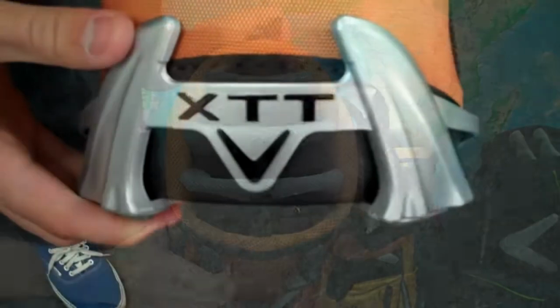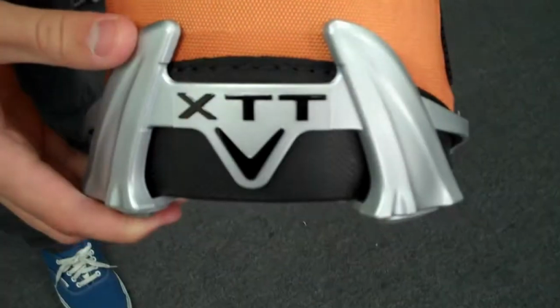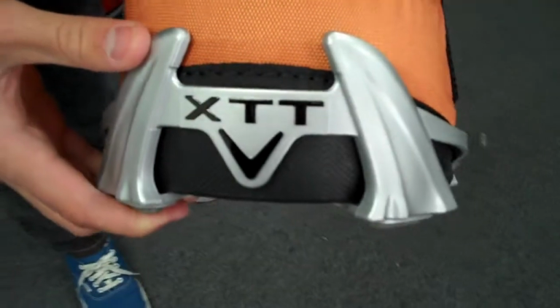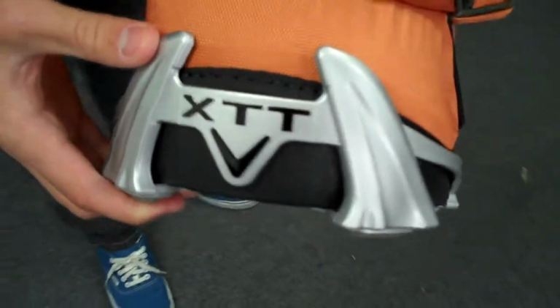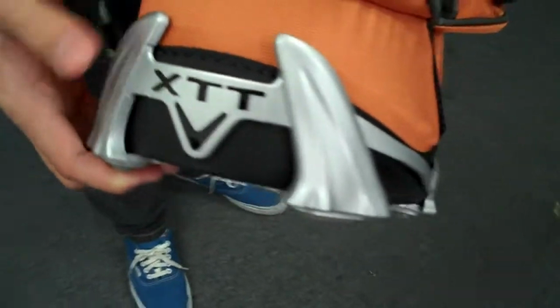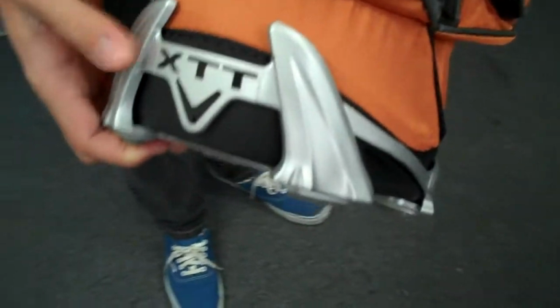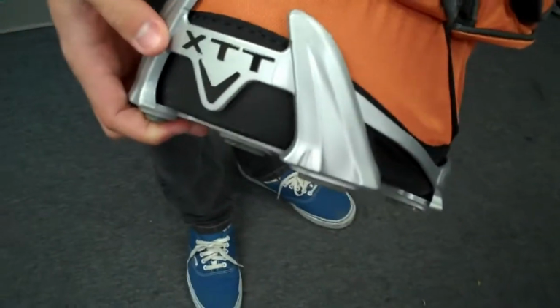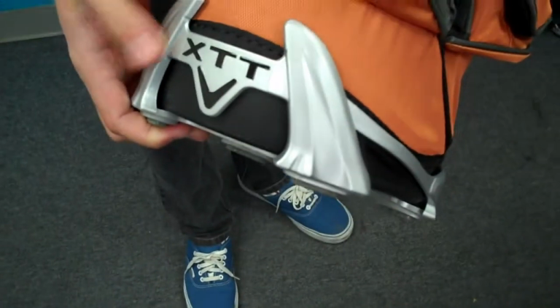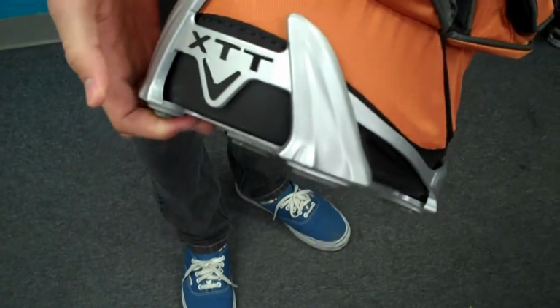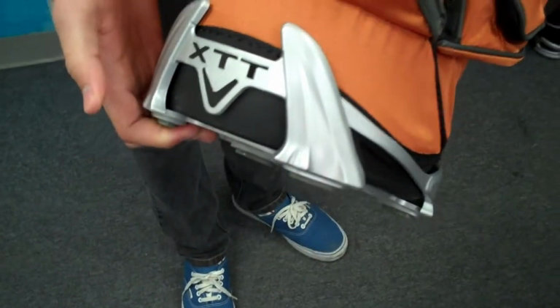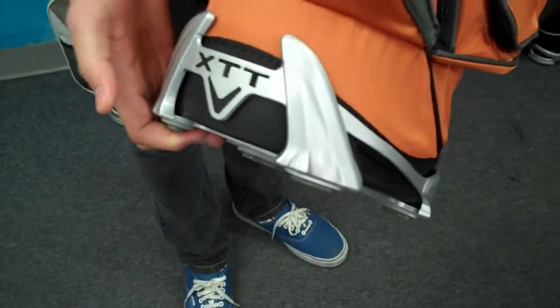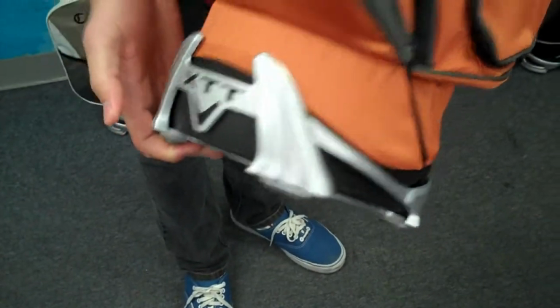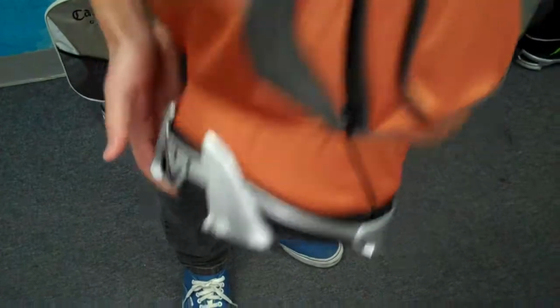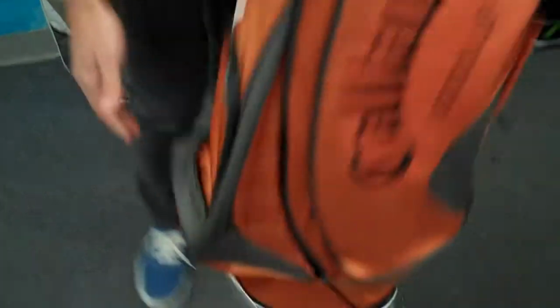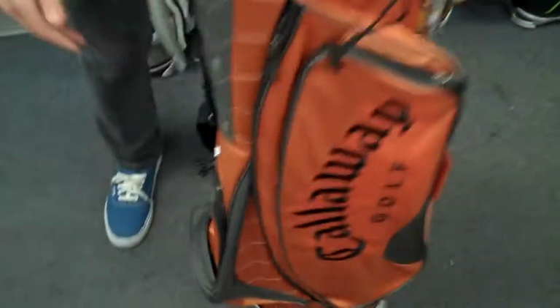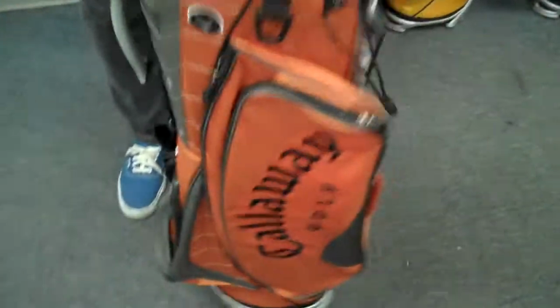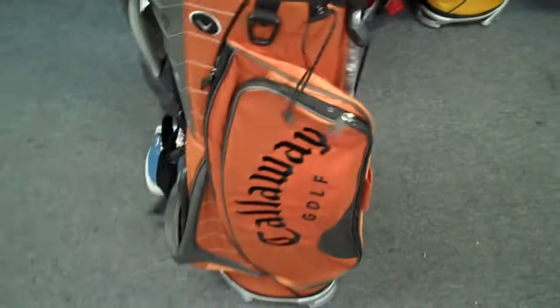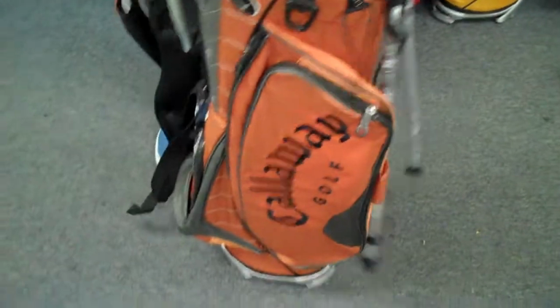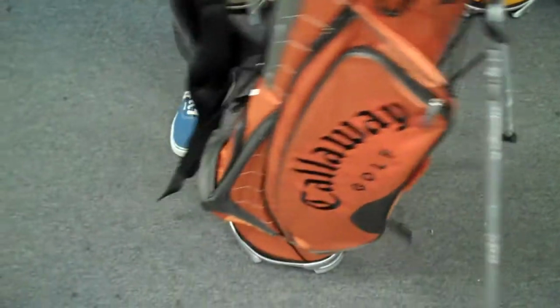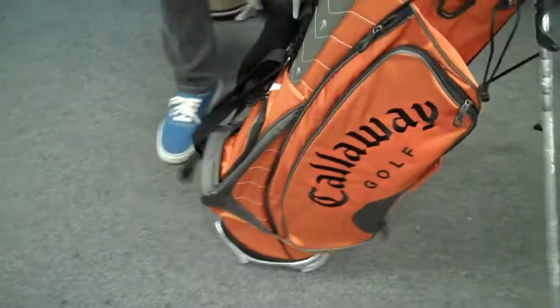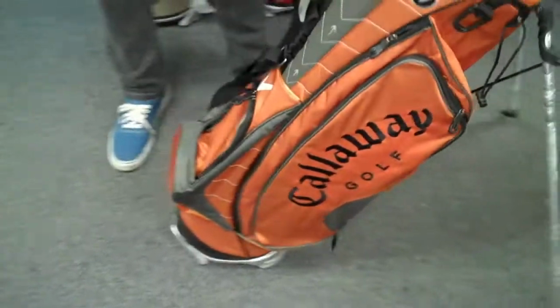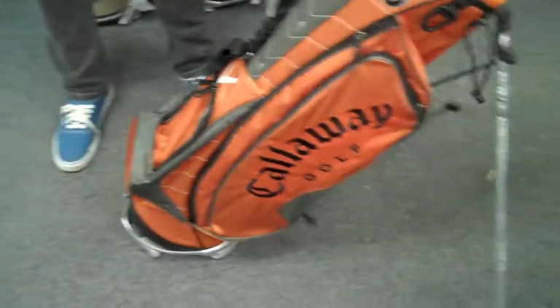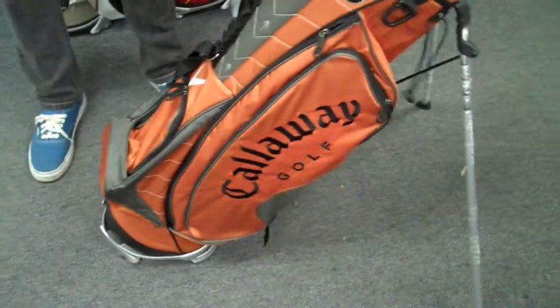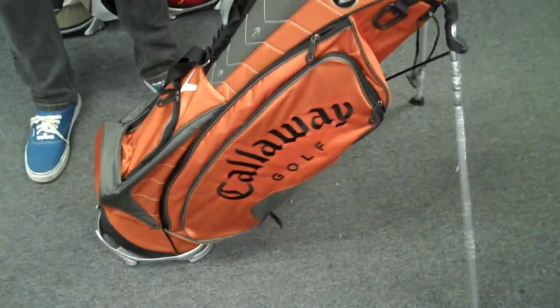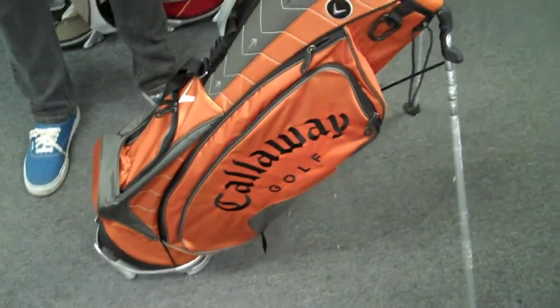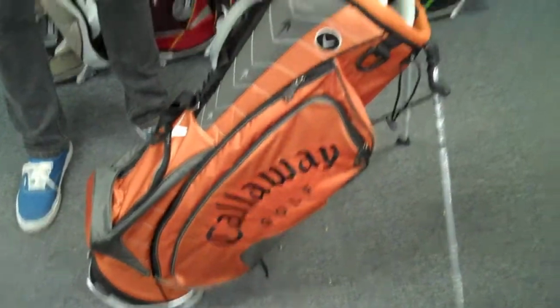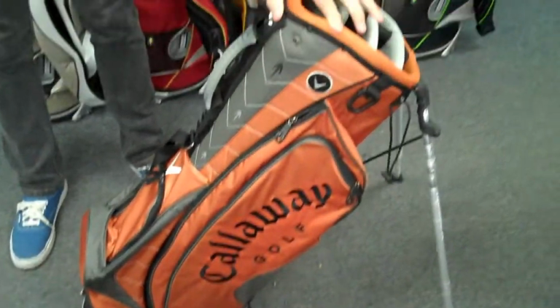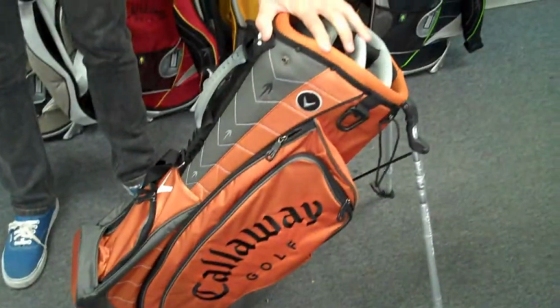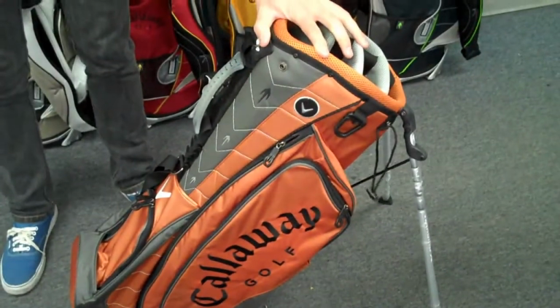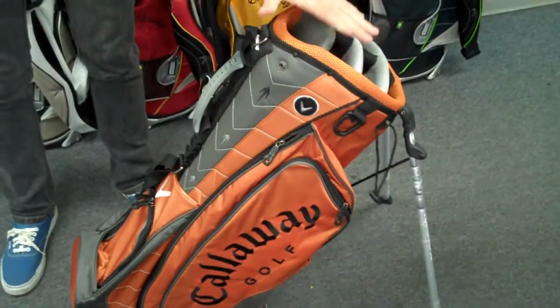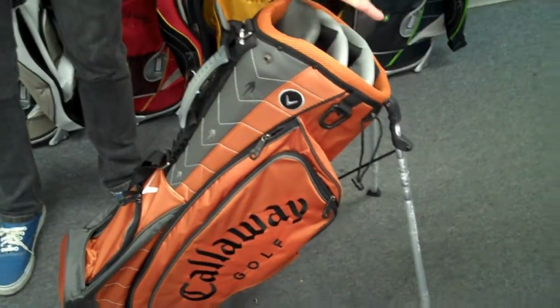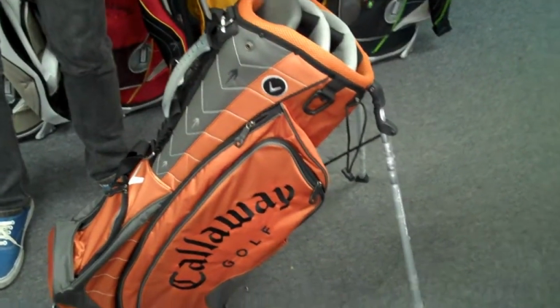These bags feature Callaway's XTT, or Extra Traction Stand System, which is really stable and keeps your clubs and your bag upright.